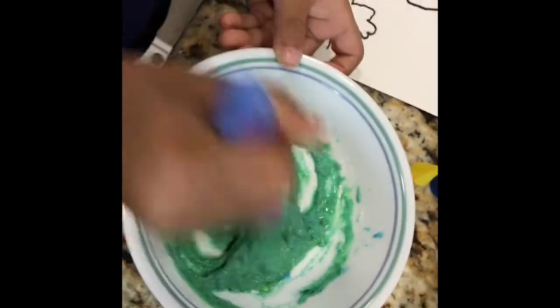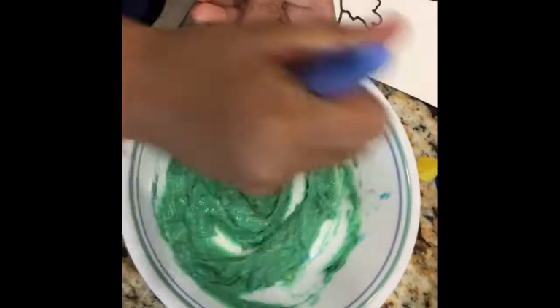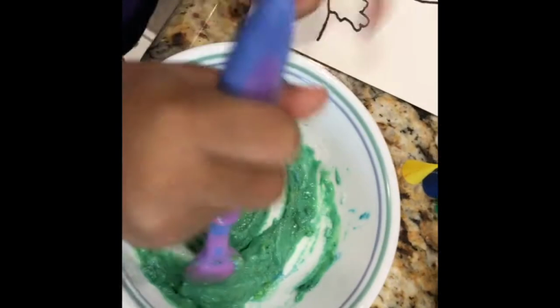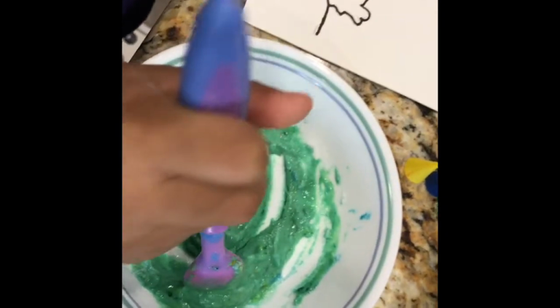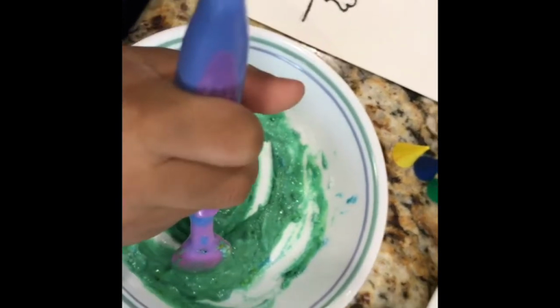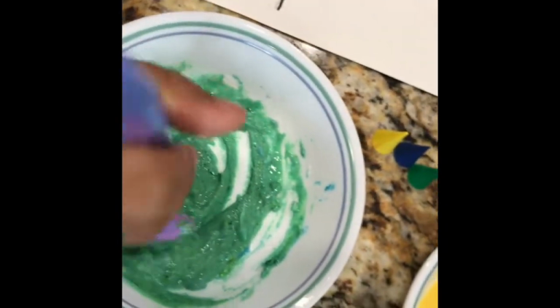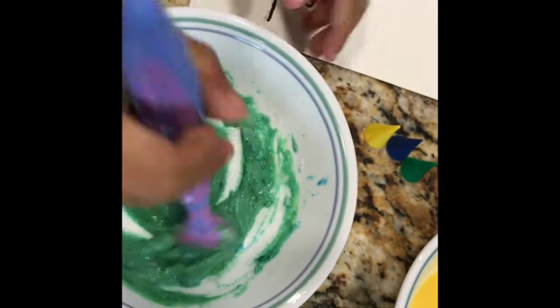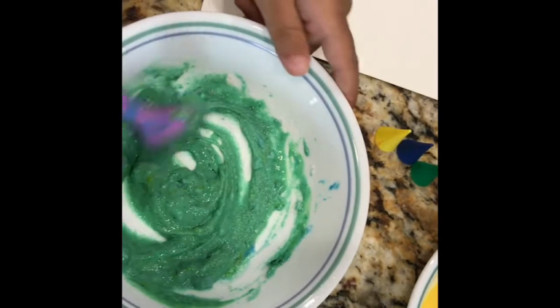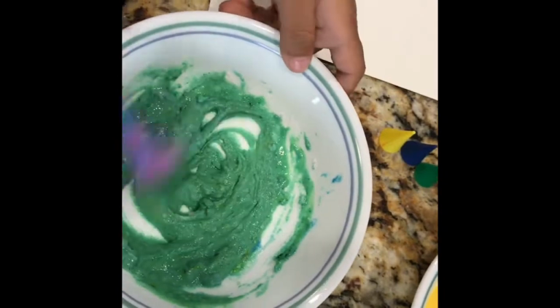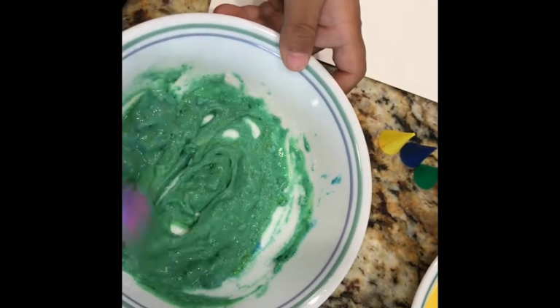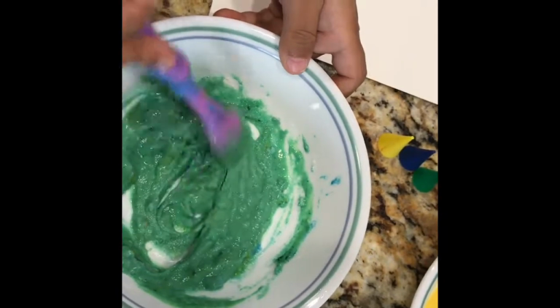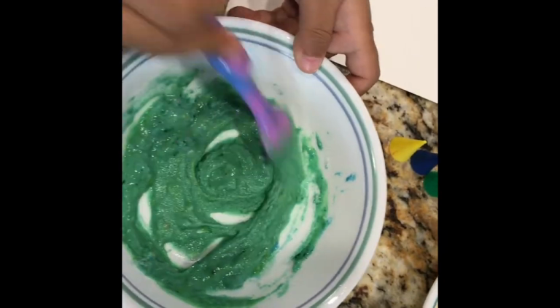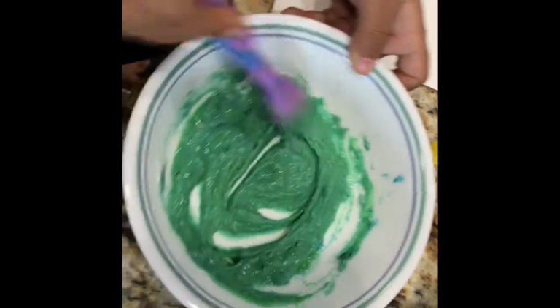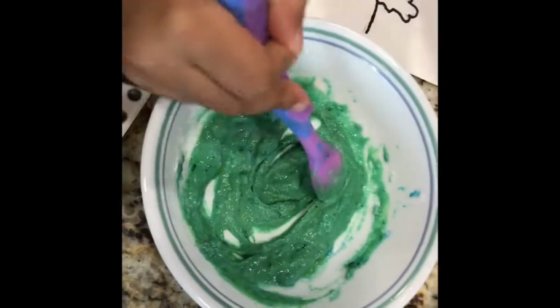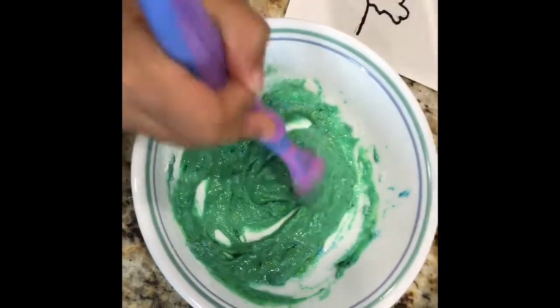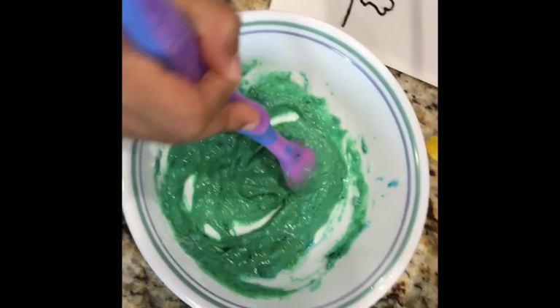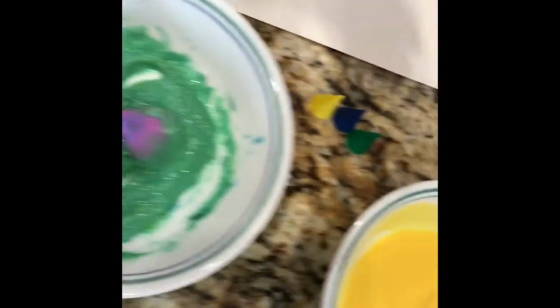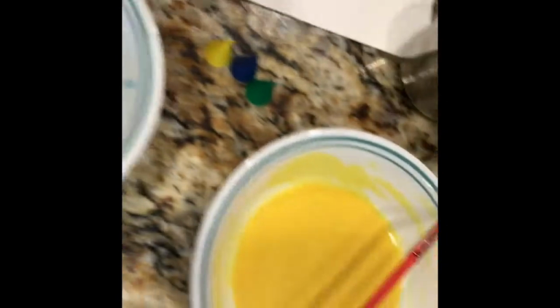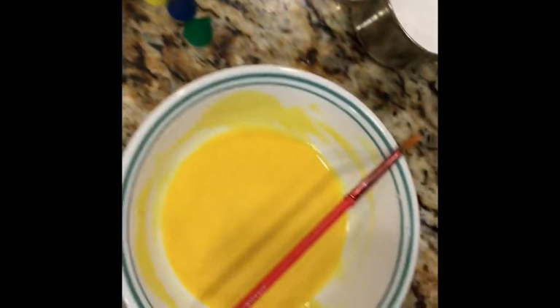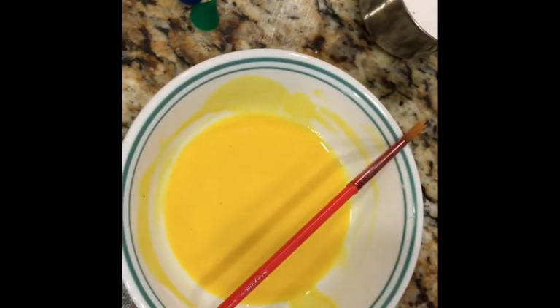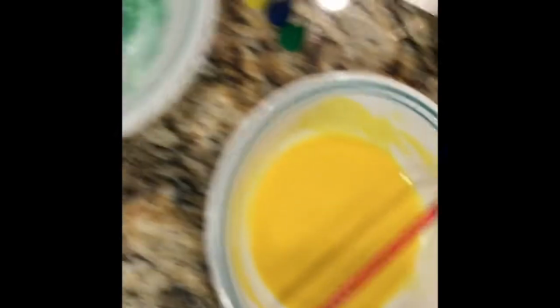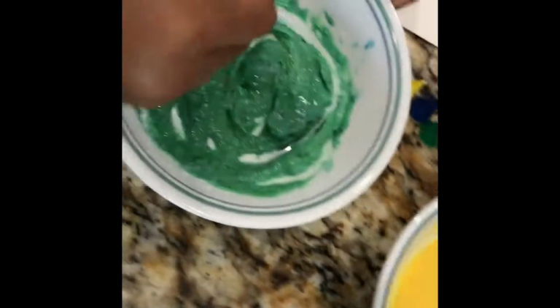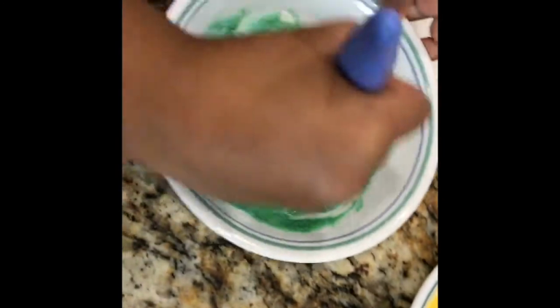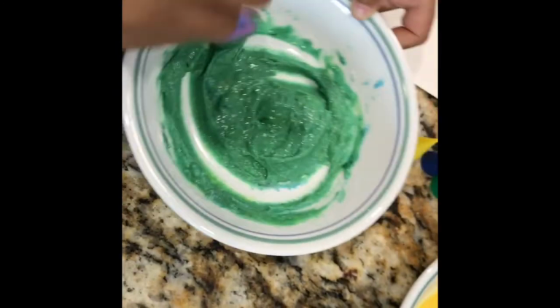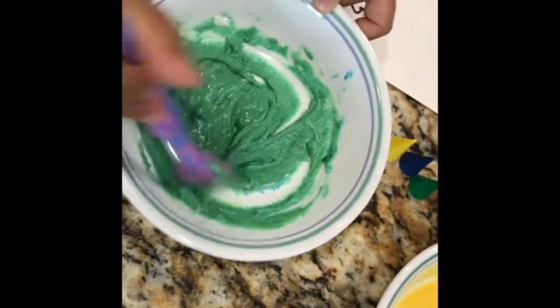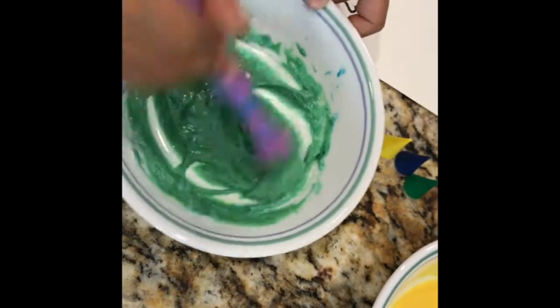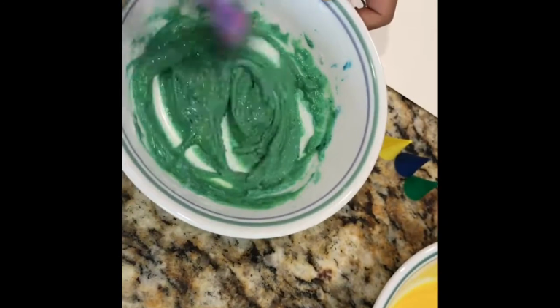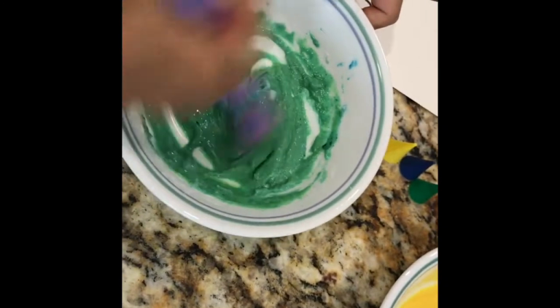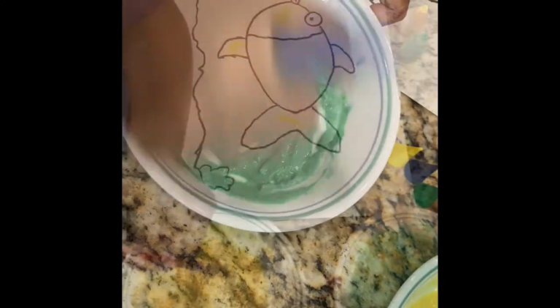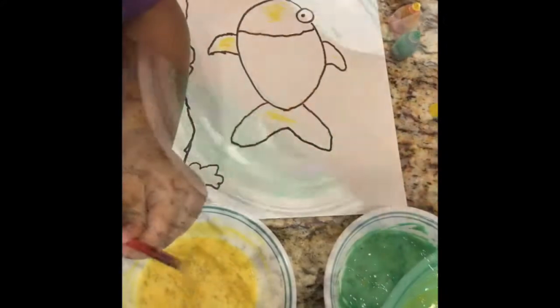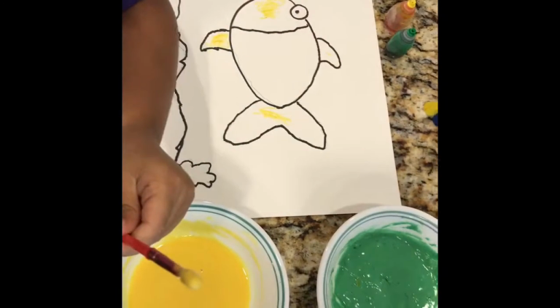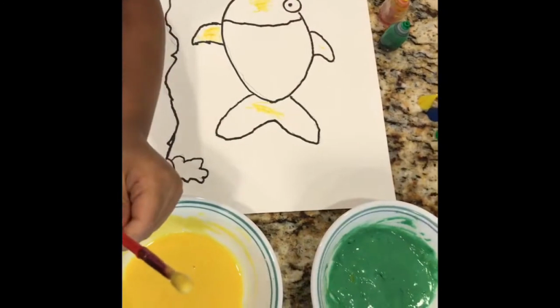Yeah, this is green and it's three different colors. And this one is a really good one. Look at this color.